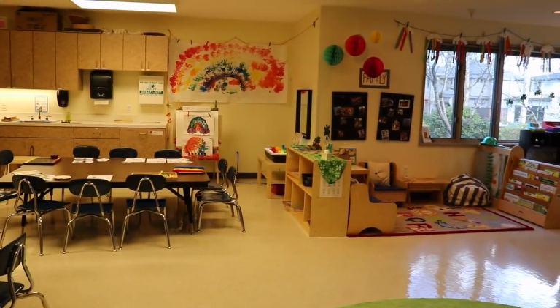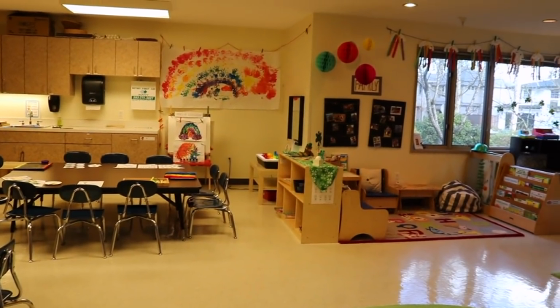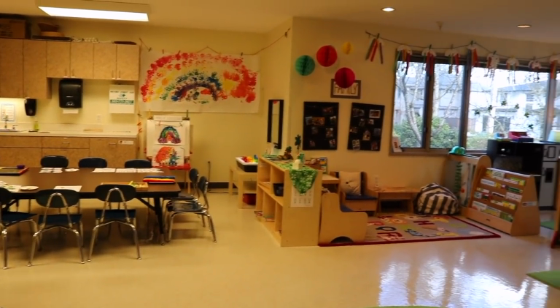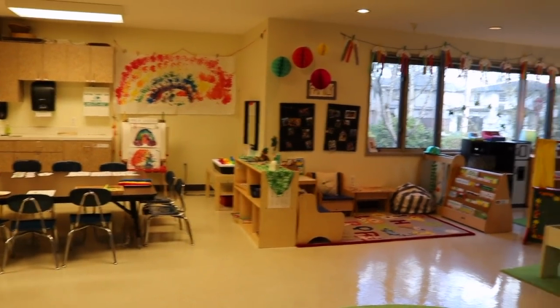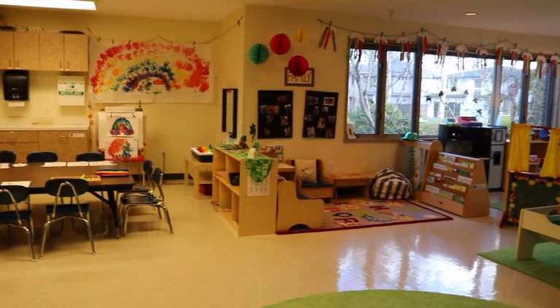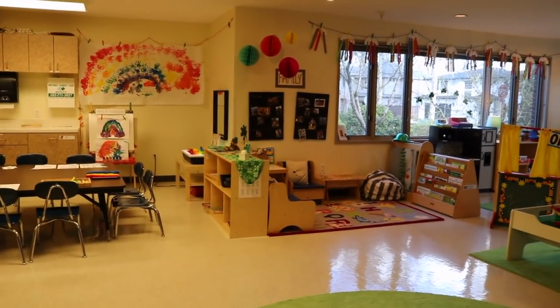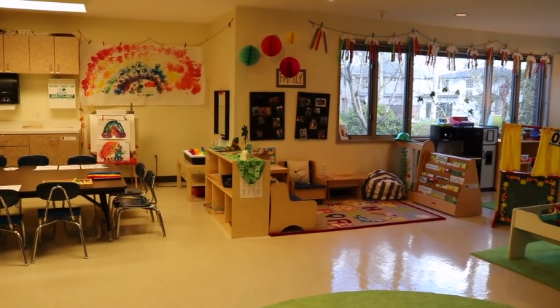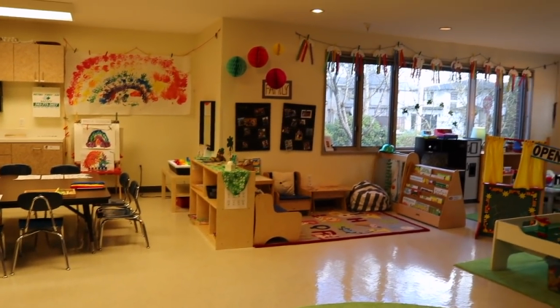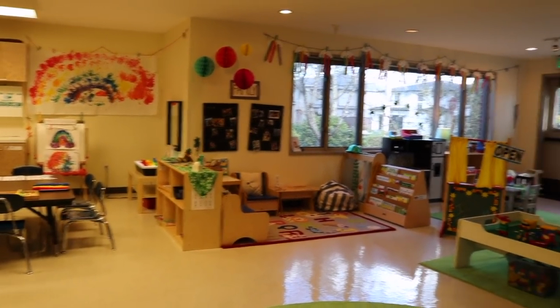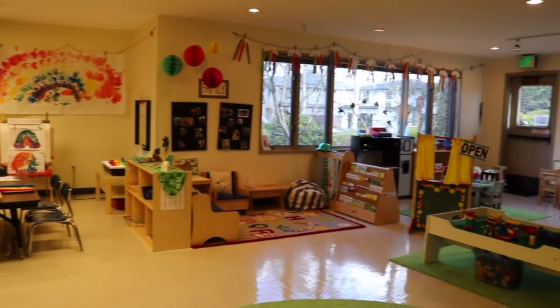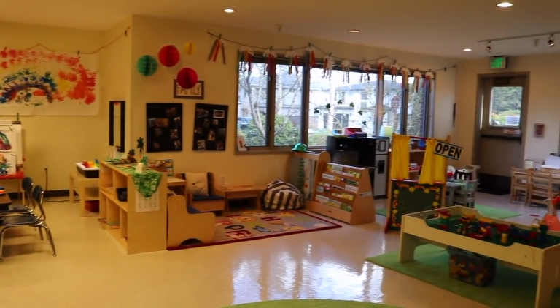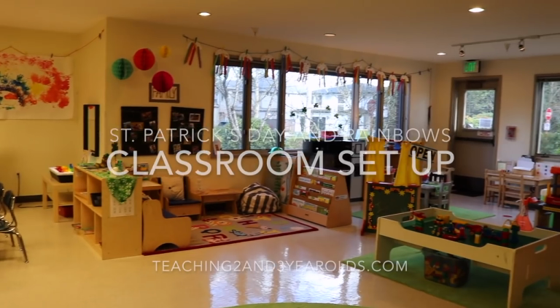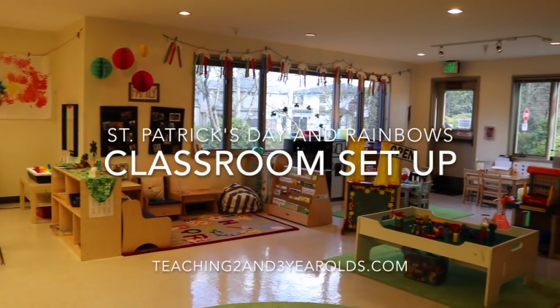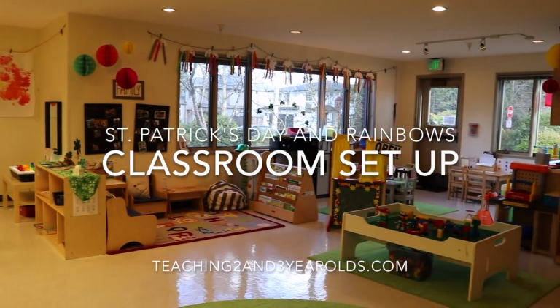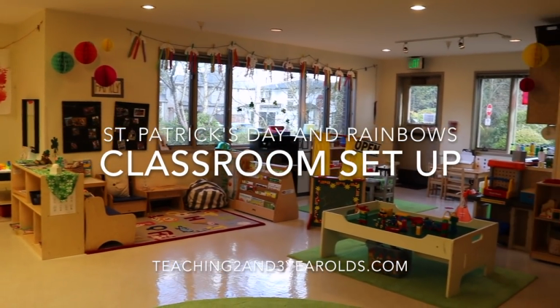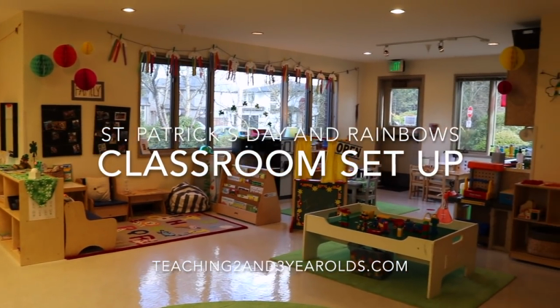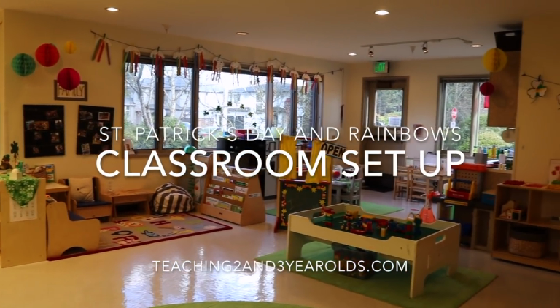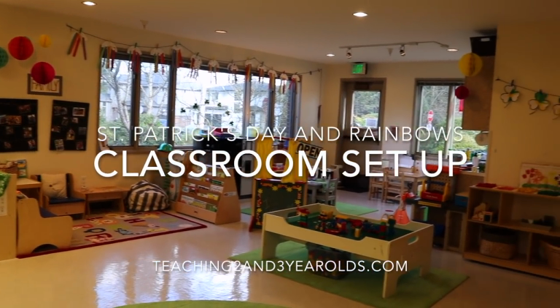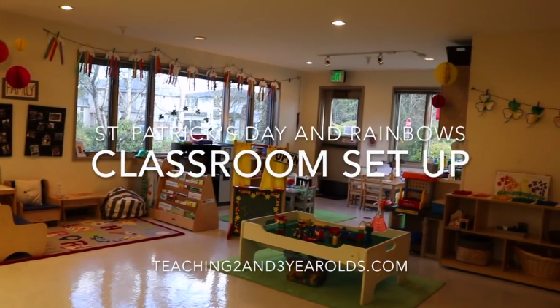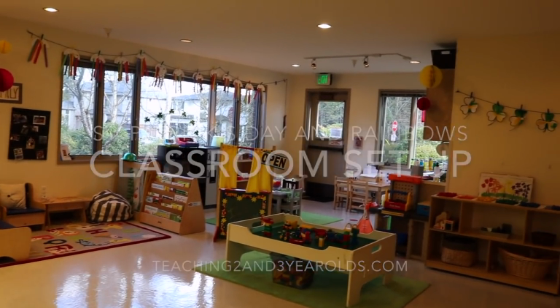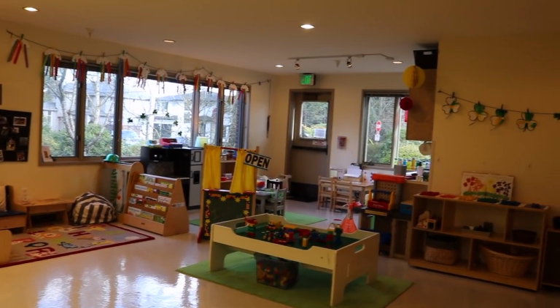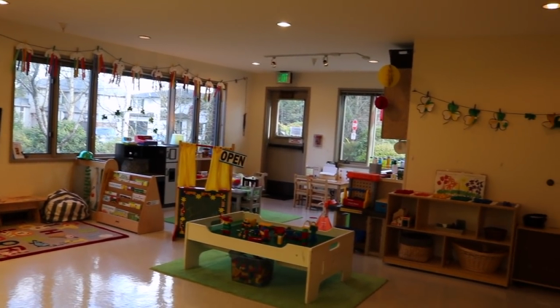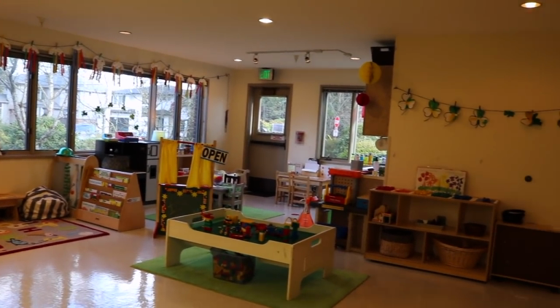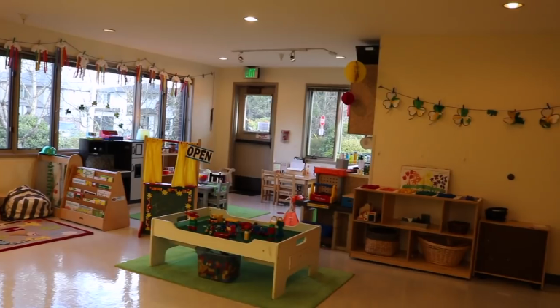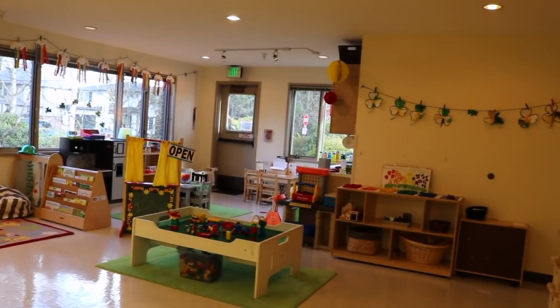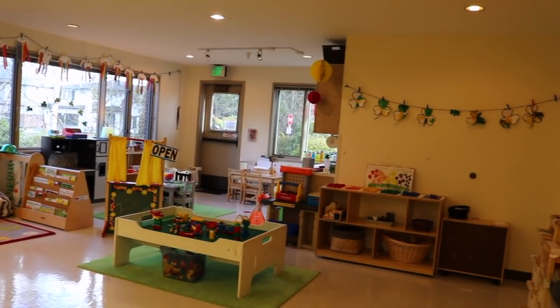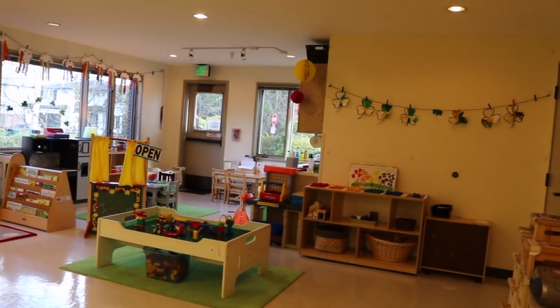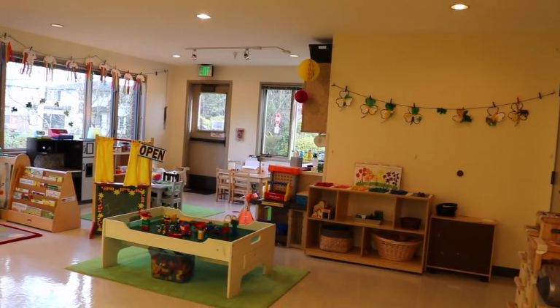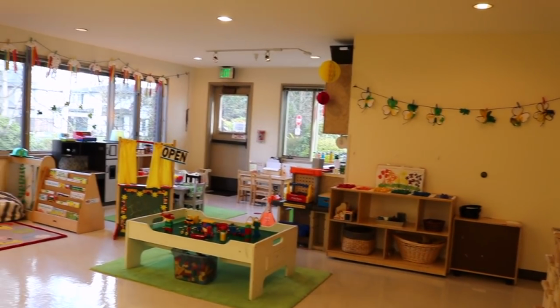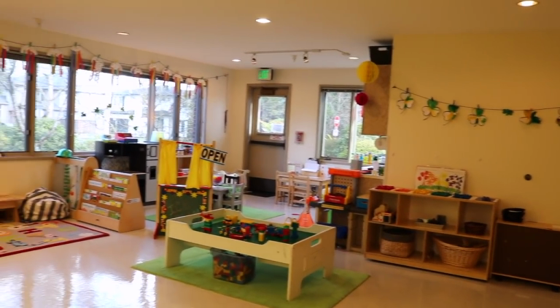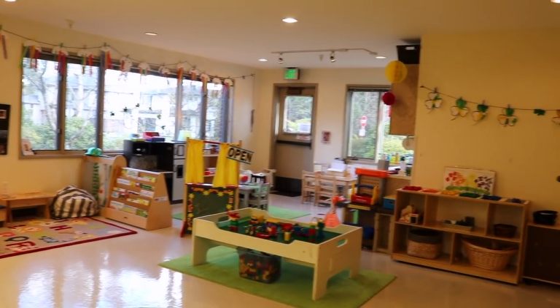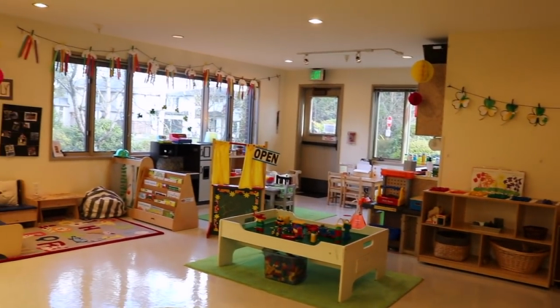Hey everyone, it's Cheryl from Teaching Two and Three Year Olds. Our theme for the month of March is rainbows, and for the first two weeks of March we will also be doing some St. Patrick's Day activities.